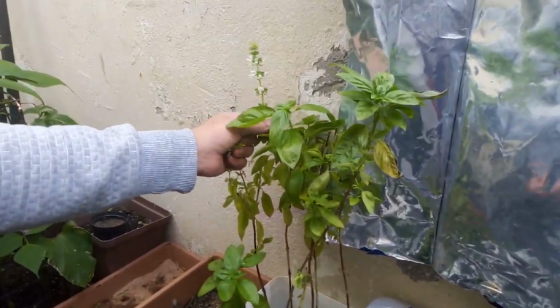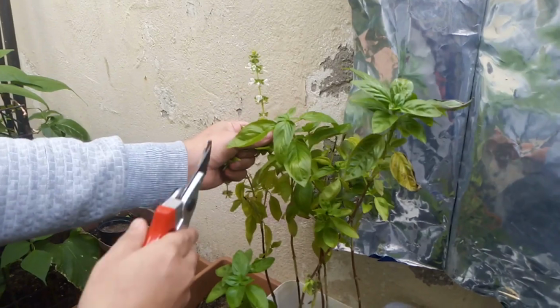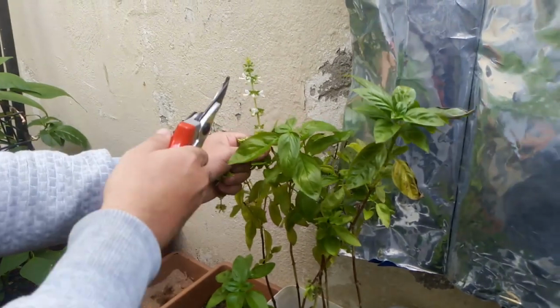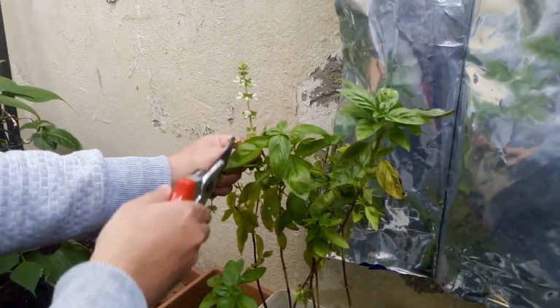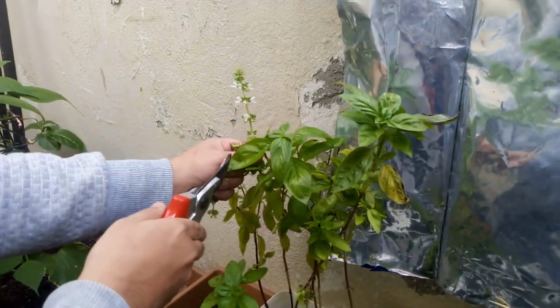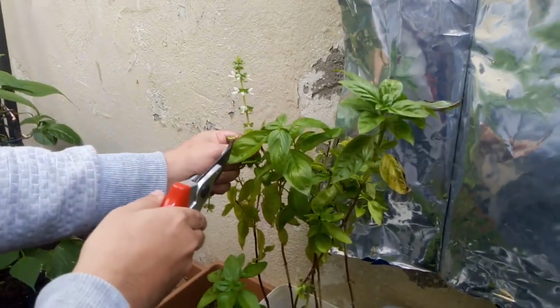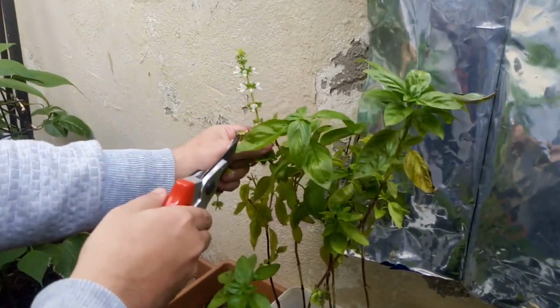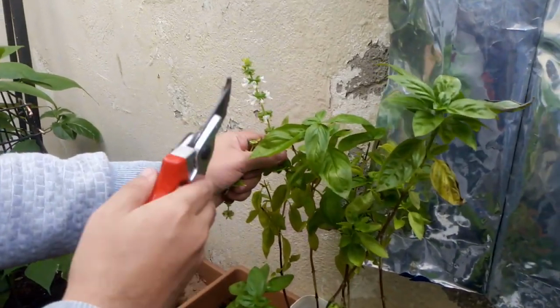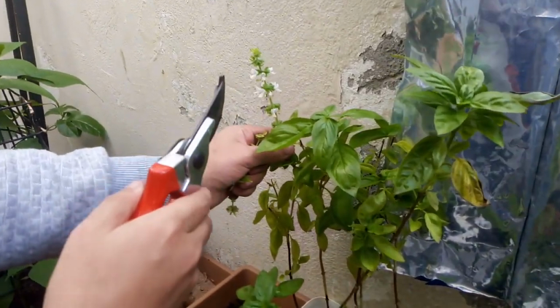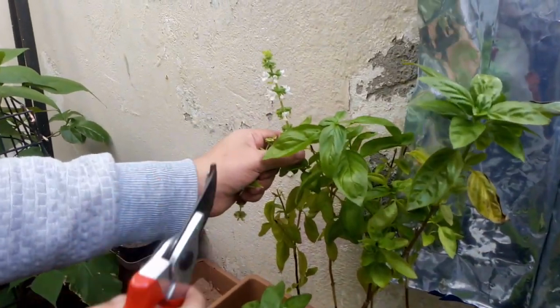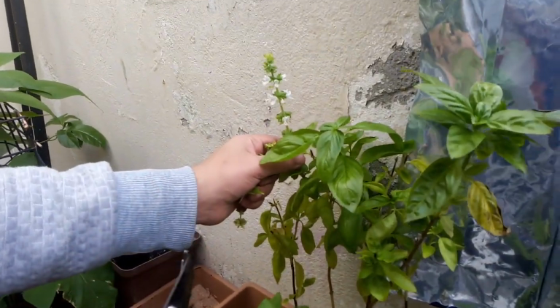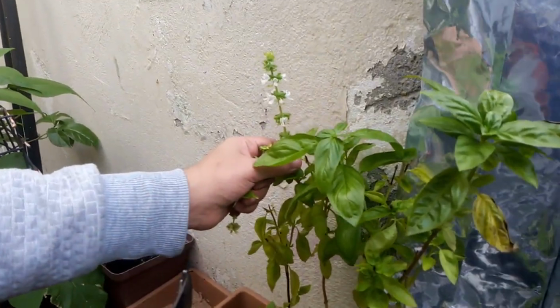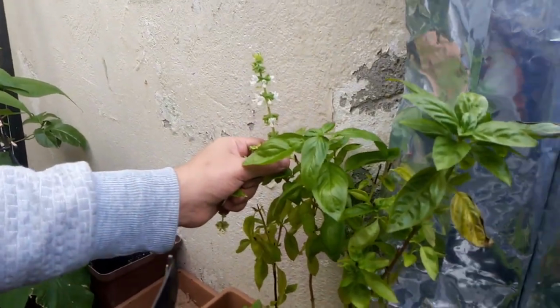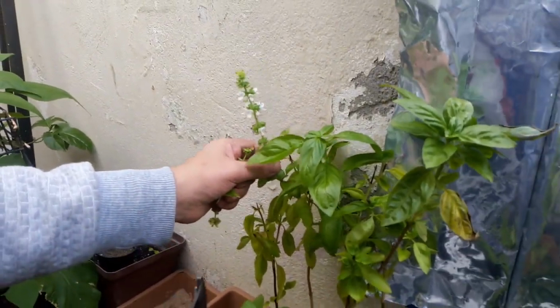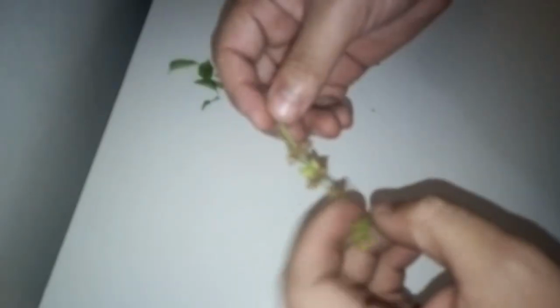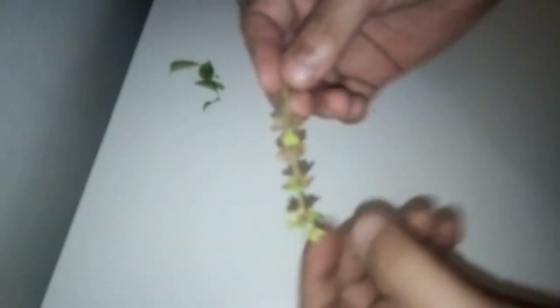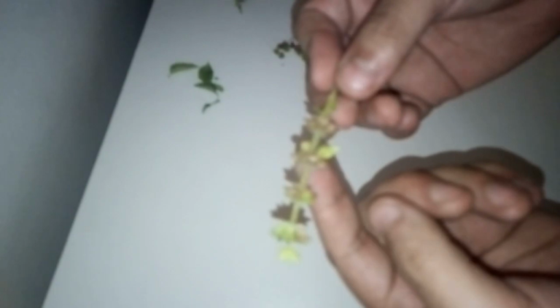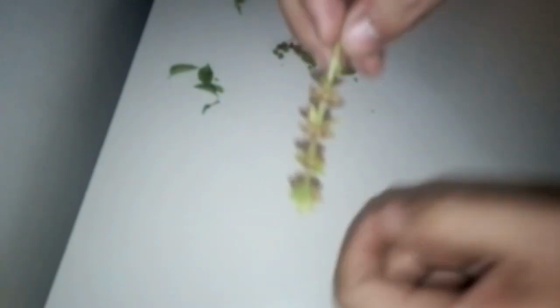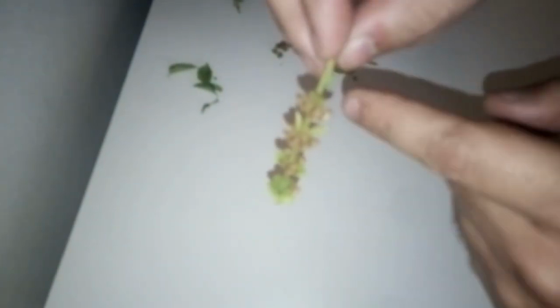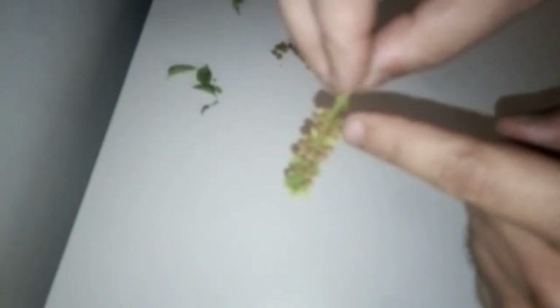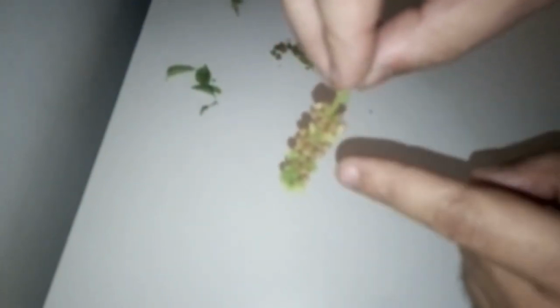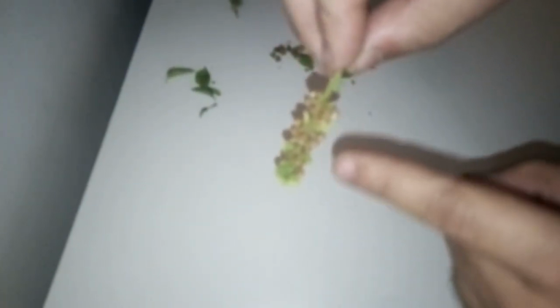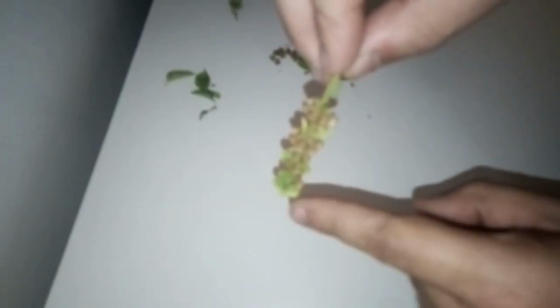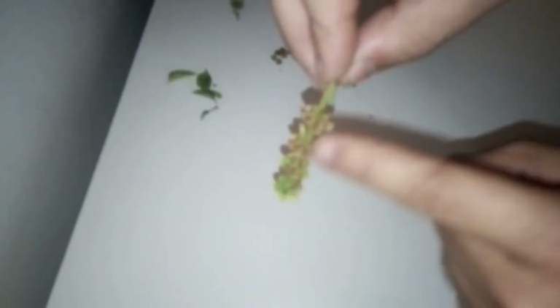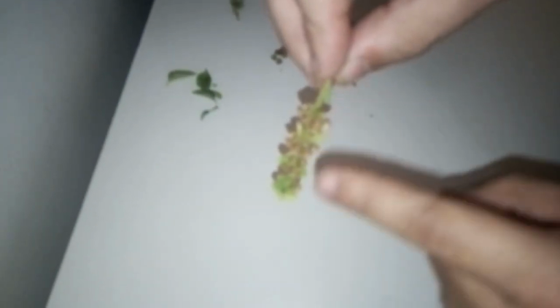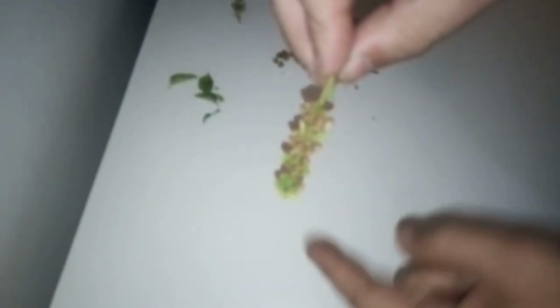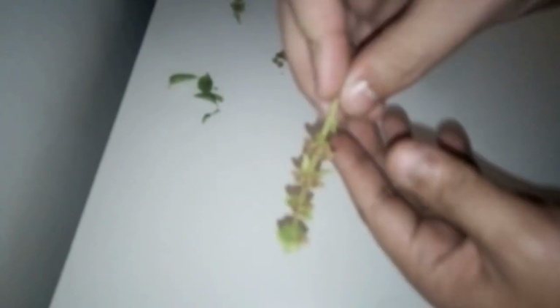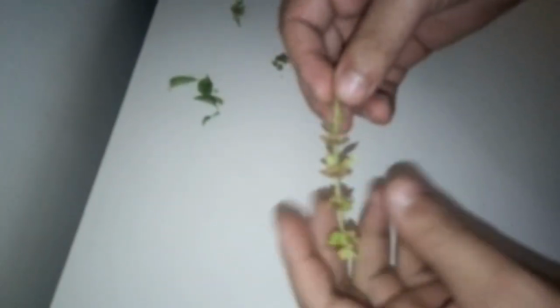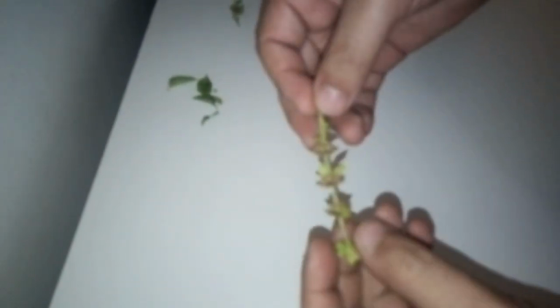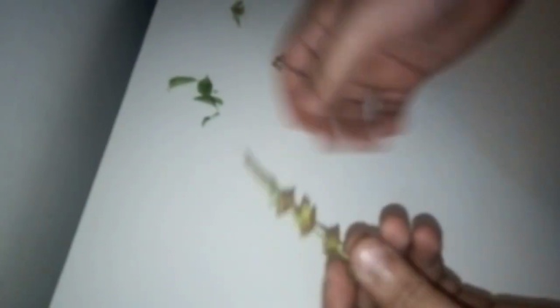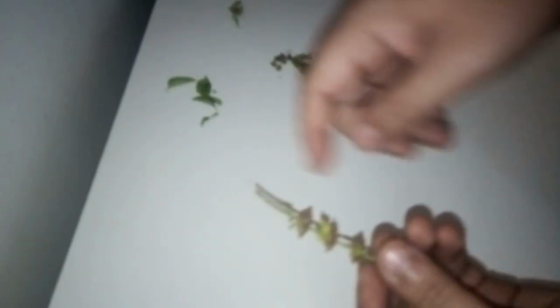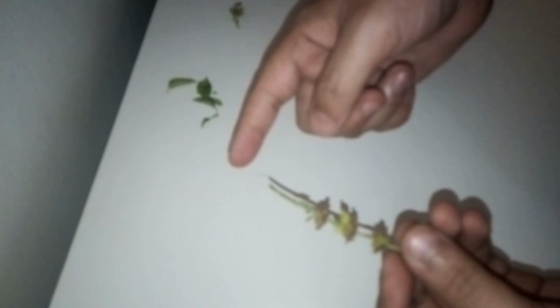I'm just waiting till the flowers fall off and then it will have seeds inside. Here's the pod with the seeds — in each one of these there's about four seeds.